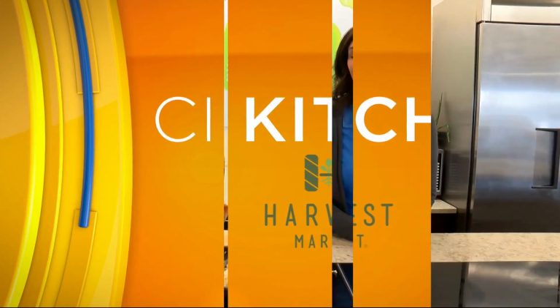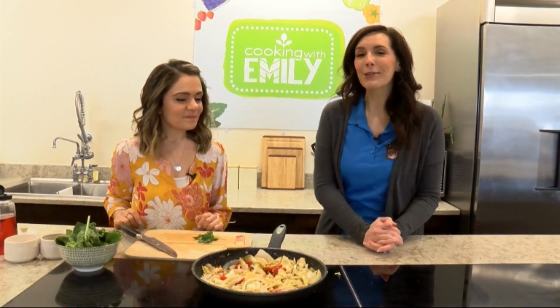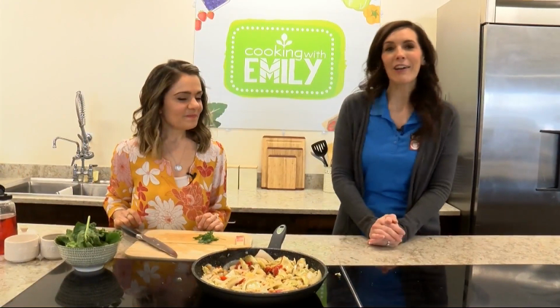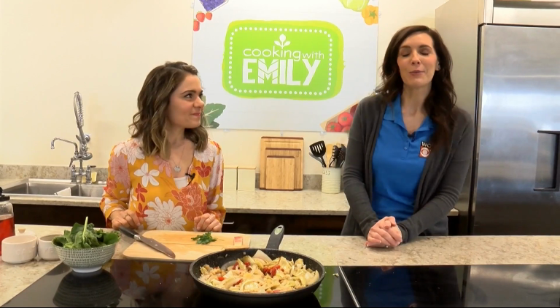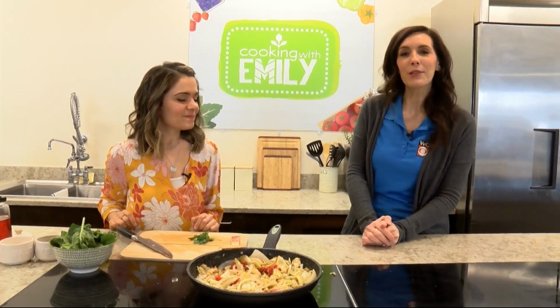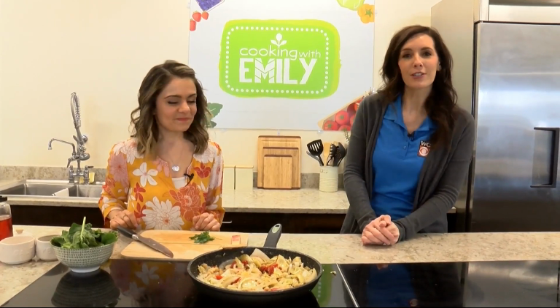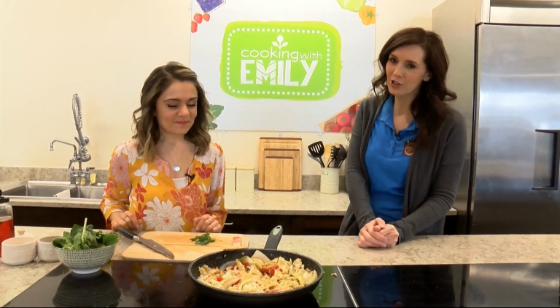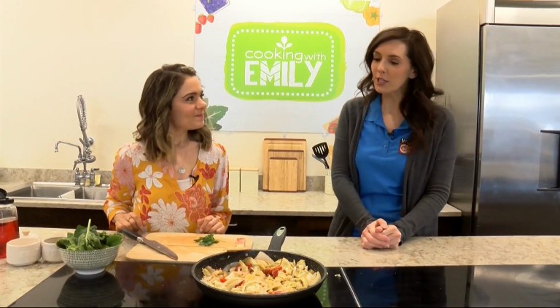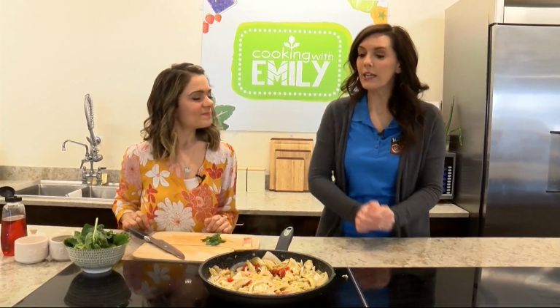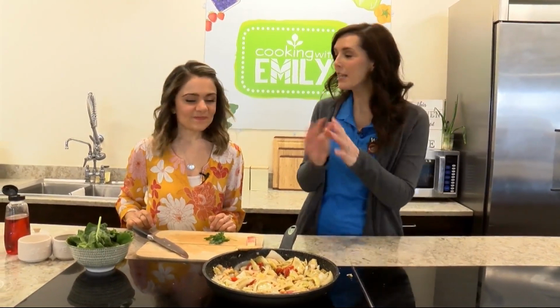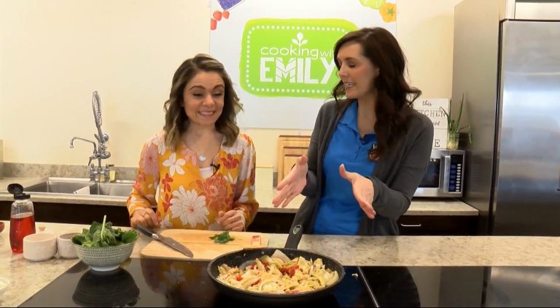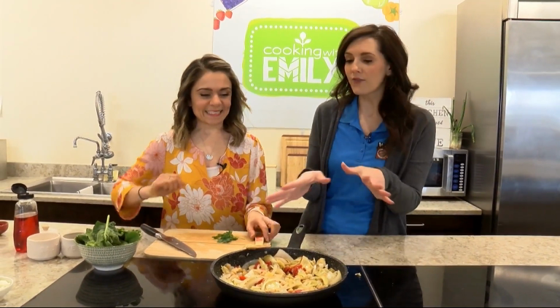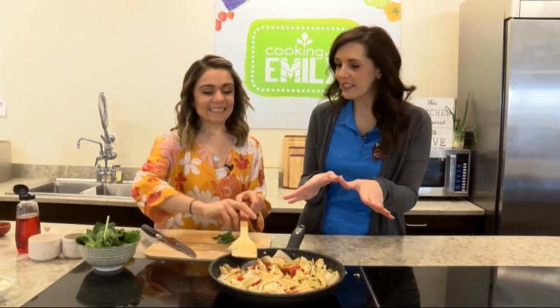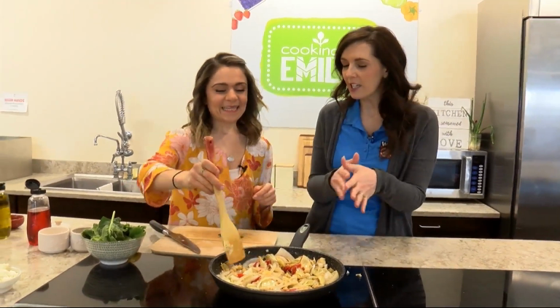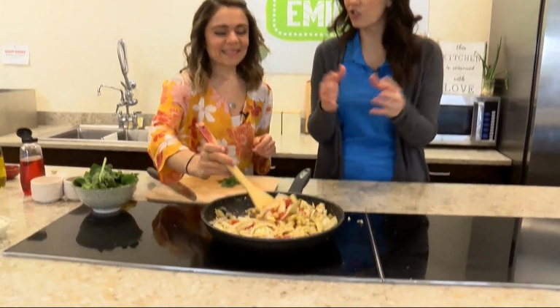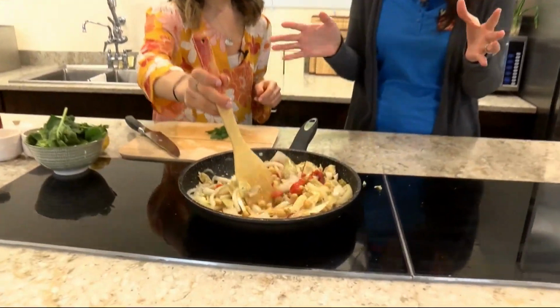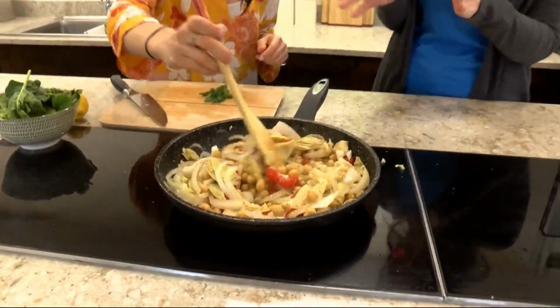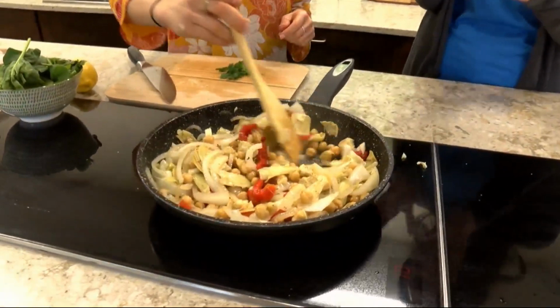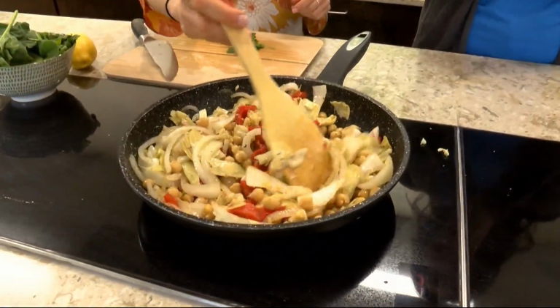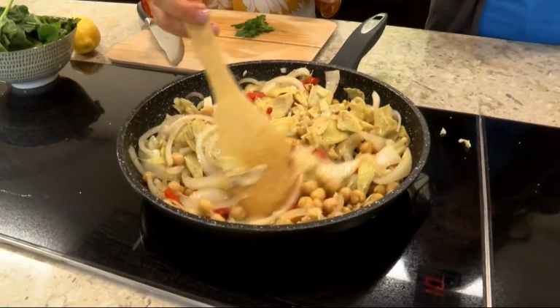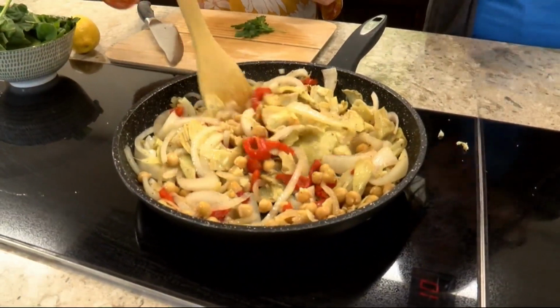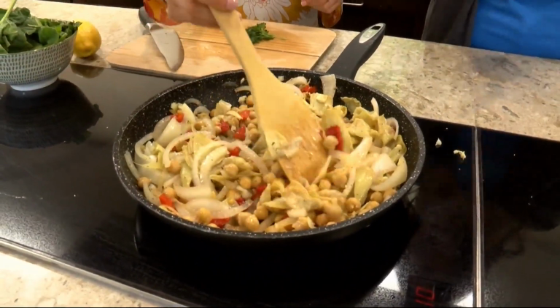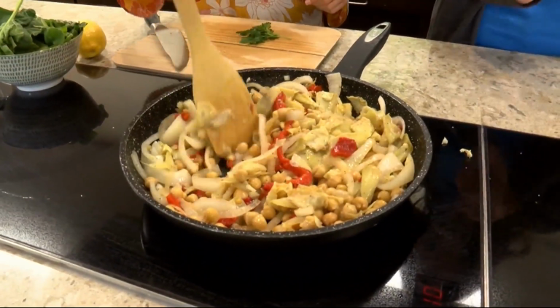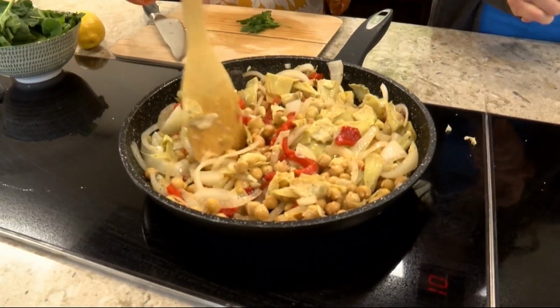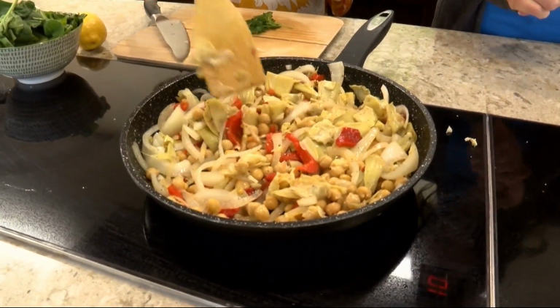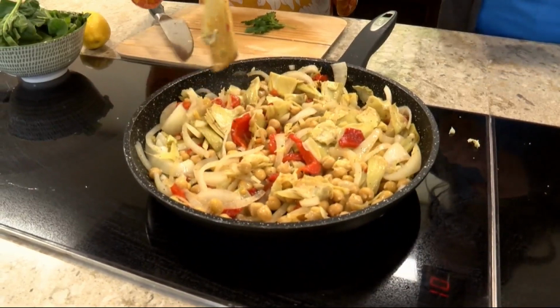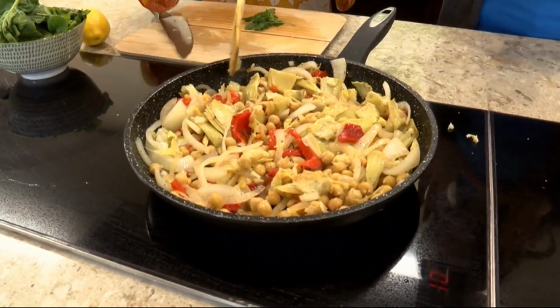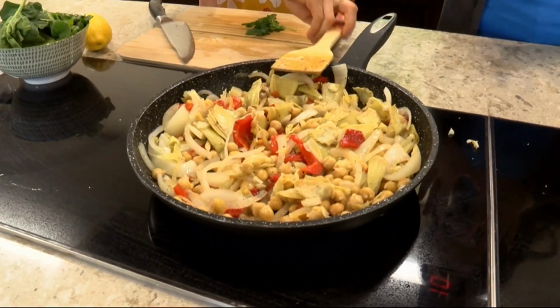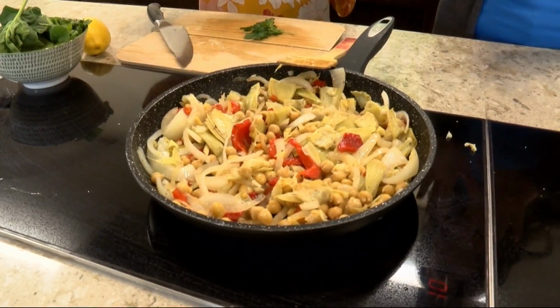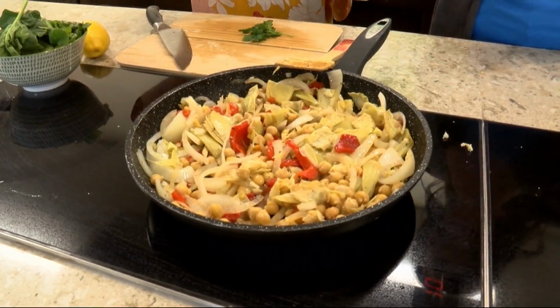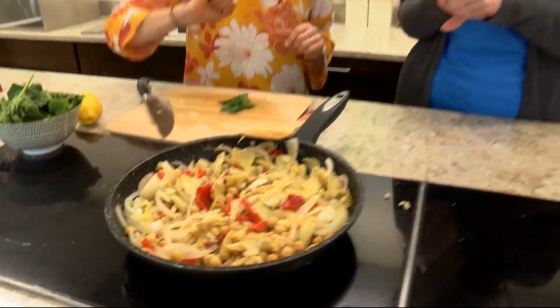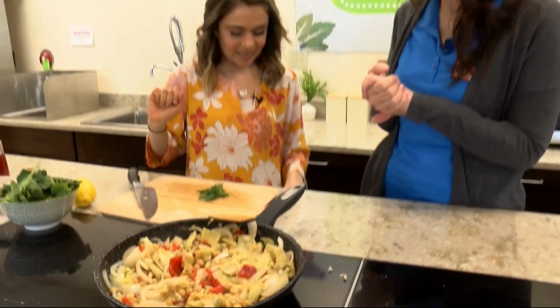We are back now at Harvest Market with registered dietitian Emily Dupuy. Our Mediterranean little veggie skillet has just been getting nice and sauteed, warmed up. We've added our beans, our peppers, and we've got just a few final ingredients to finish it off.